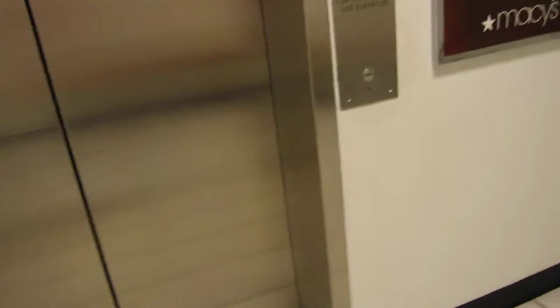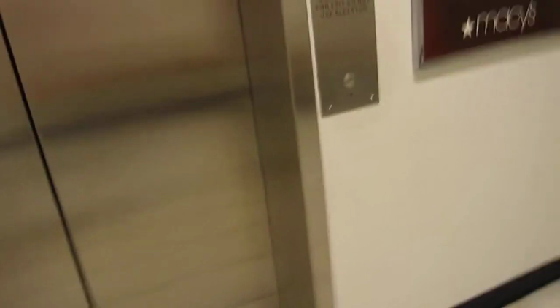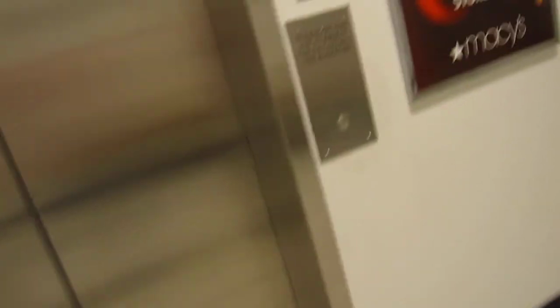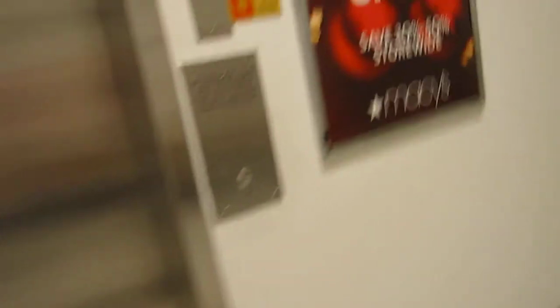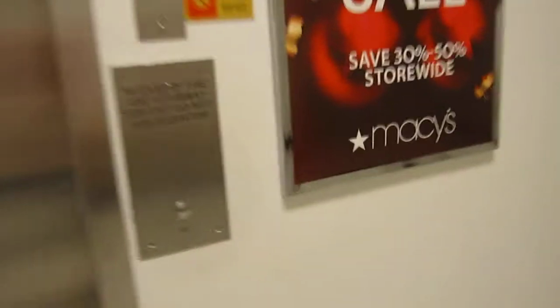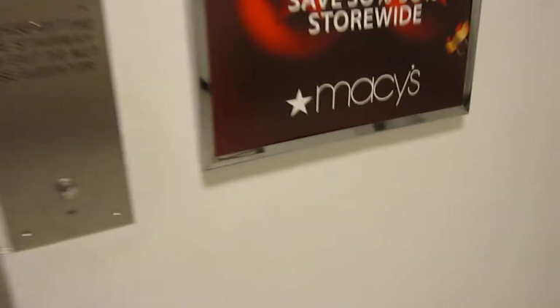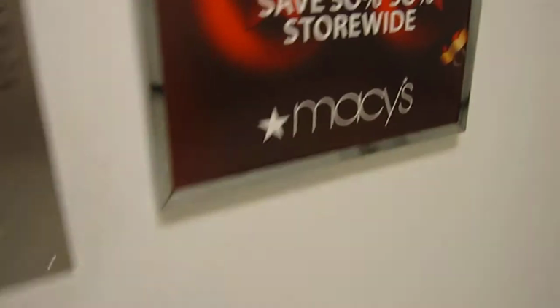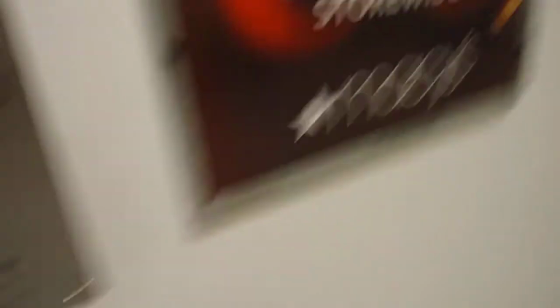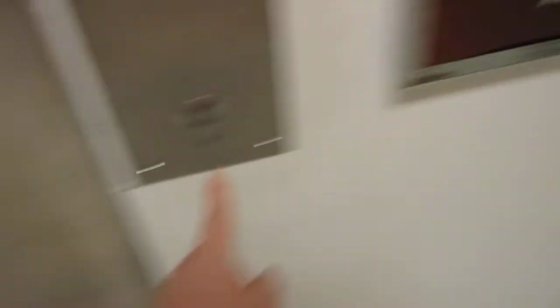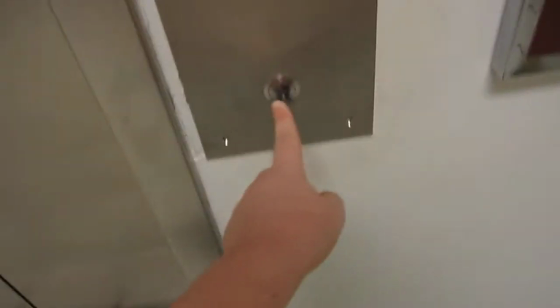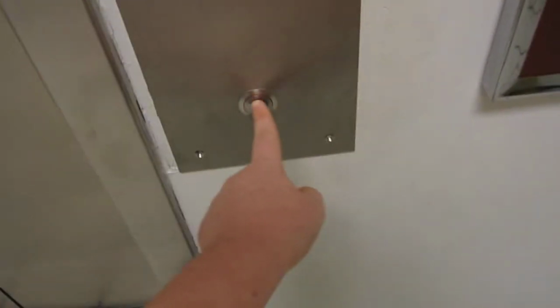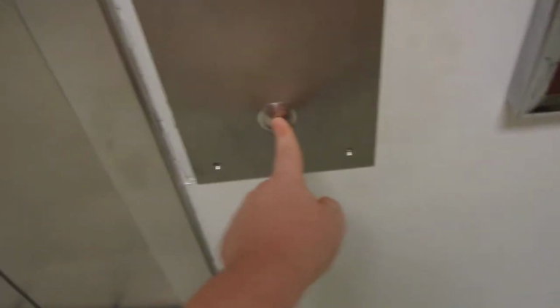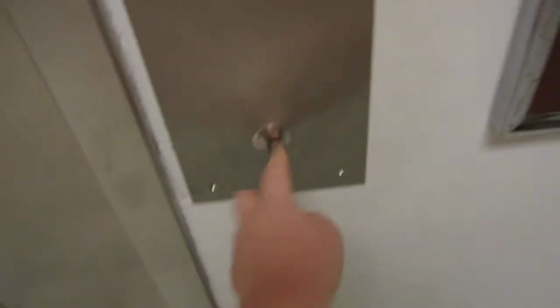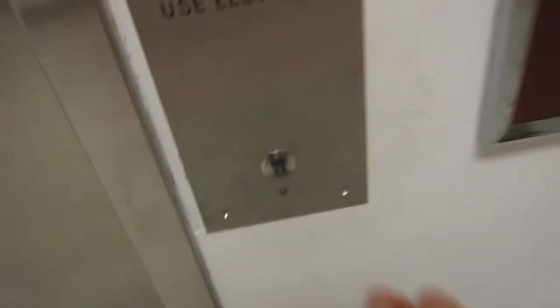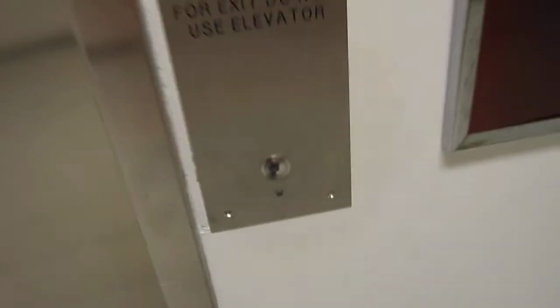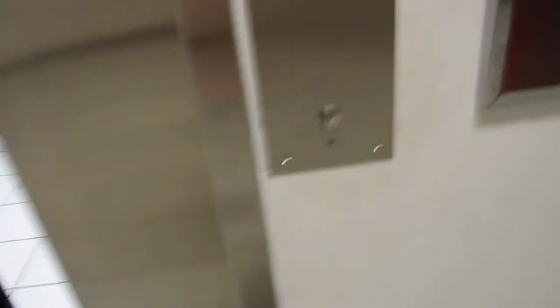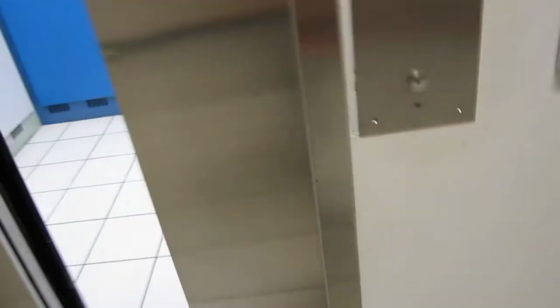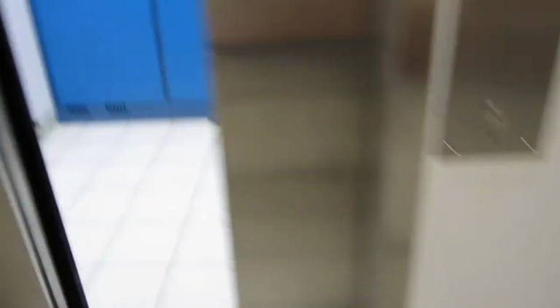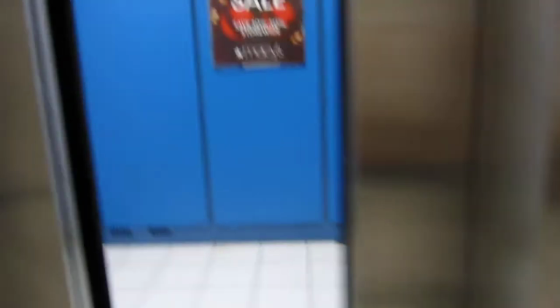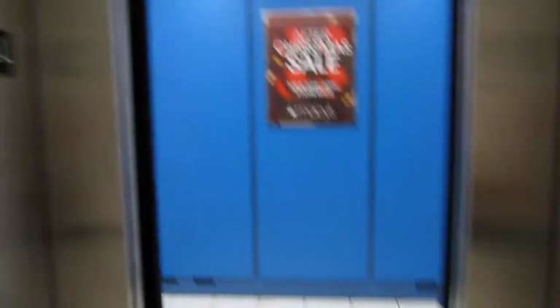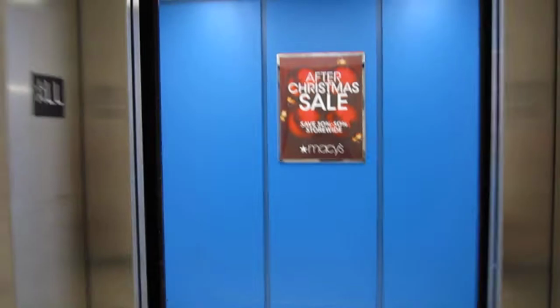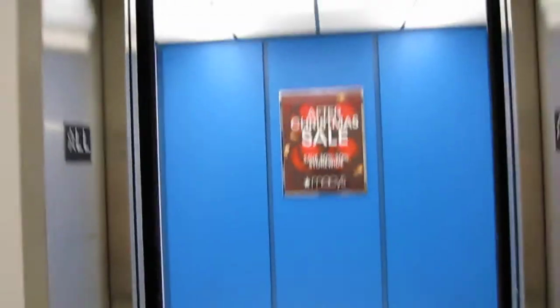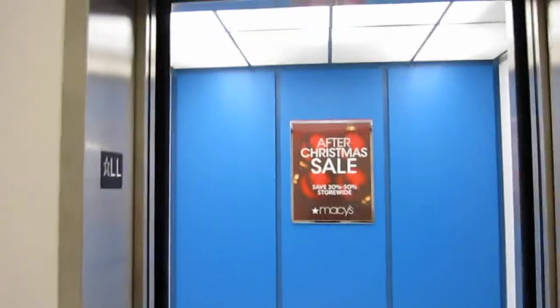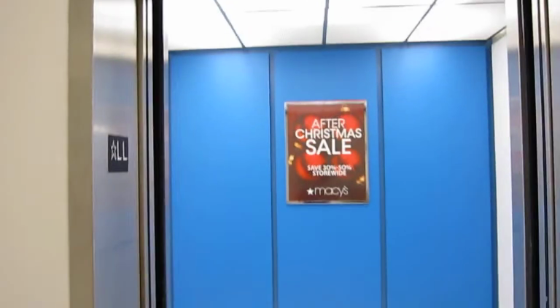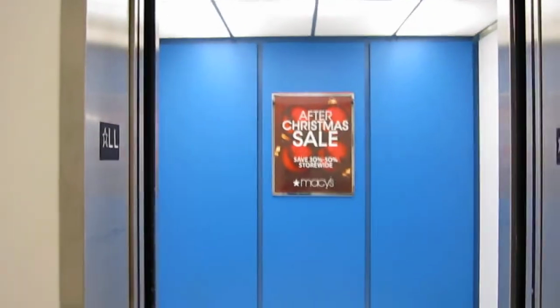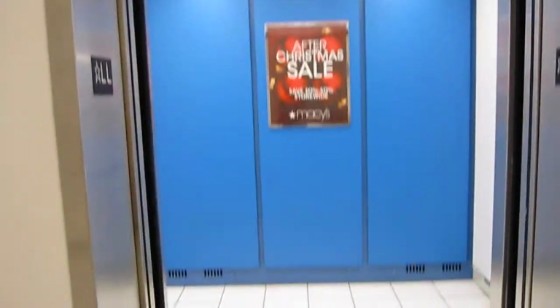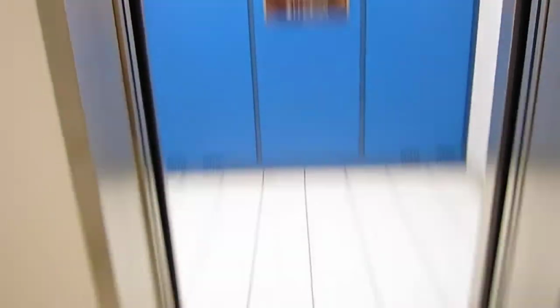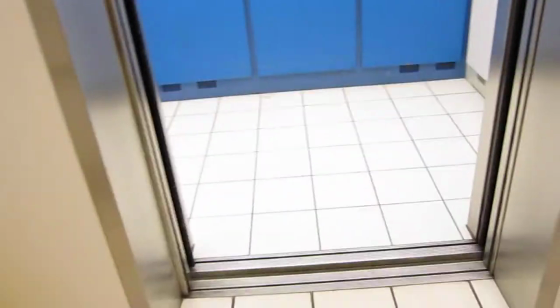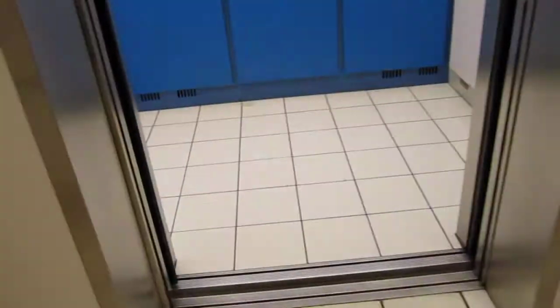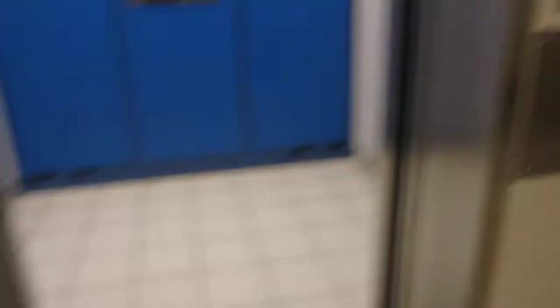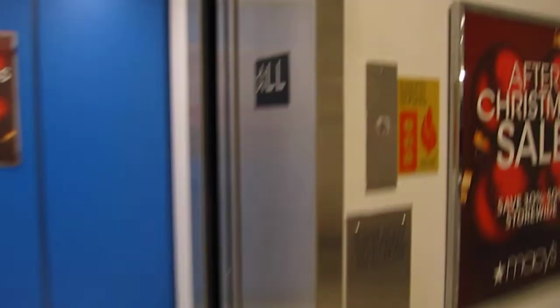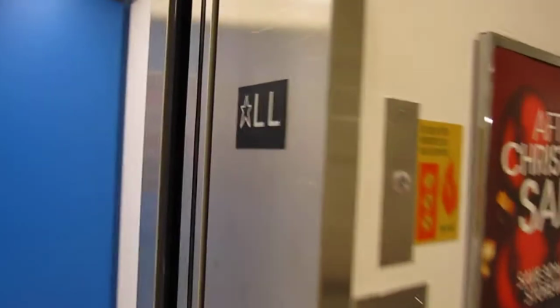This is the elevator at the Macy's store. It's a Westinghouse.